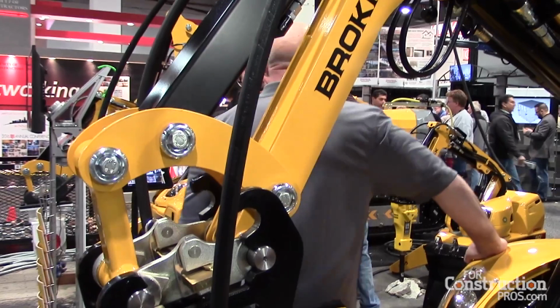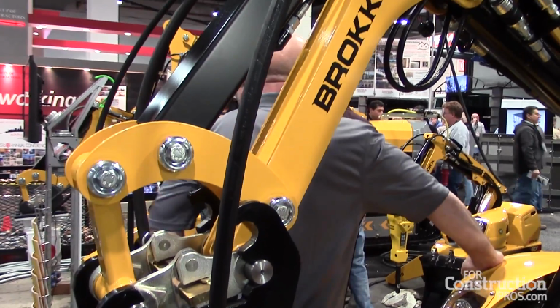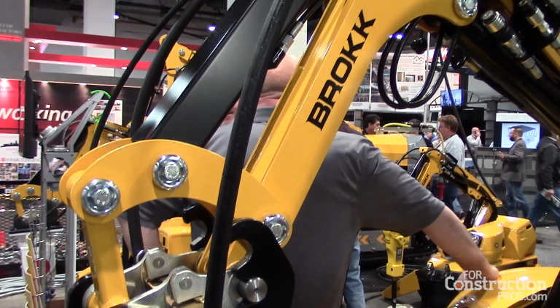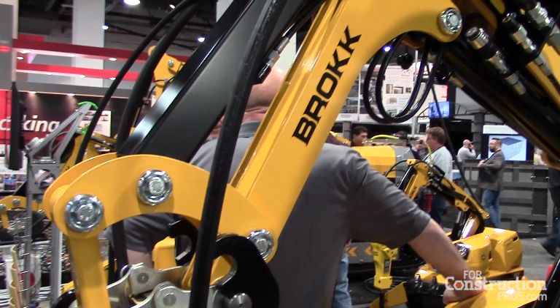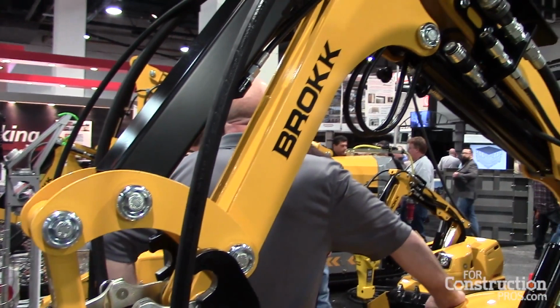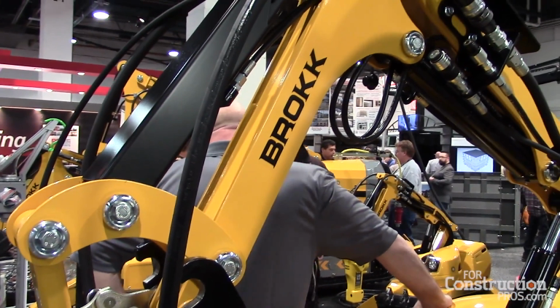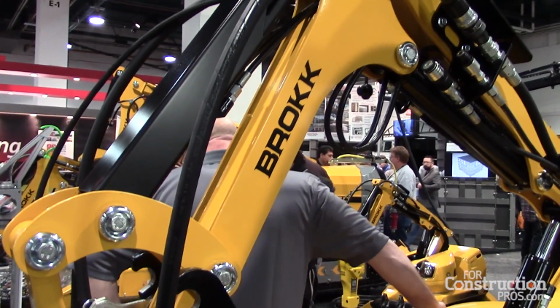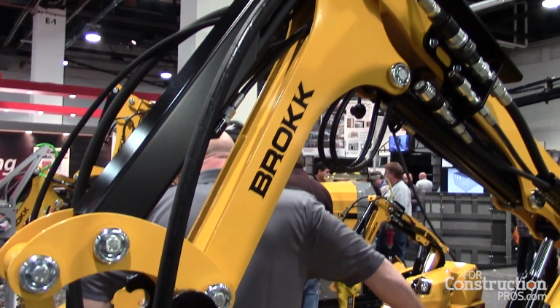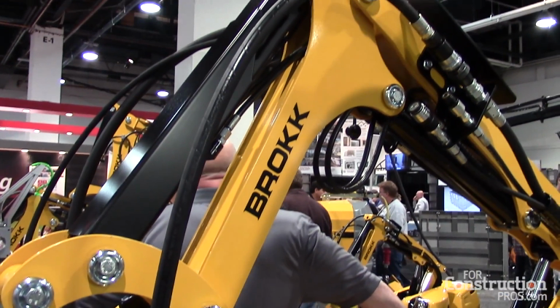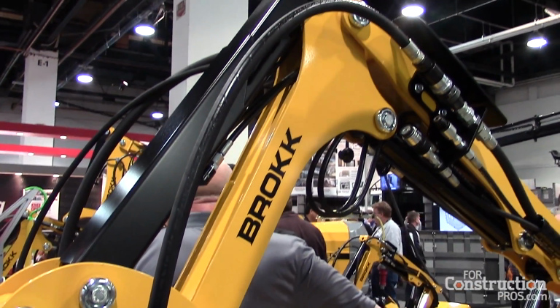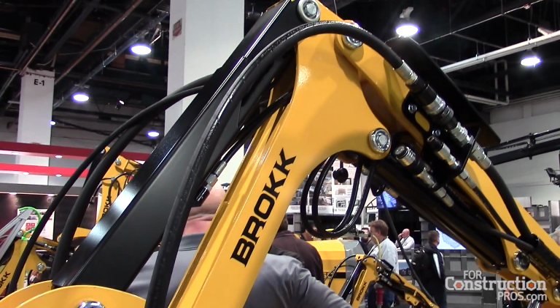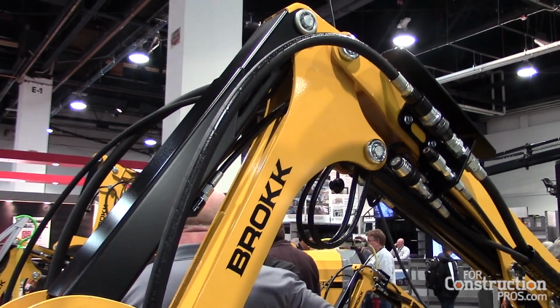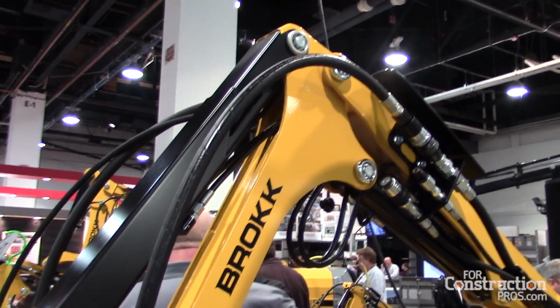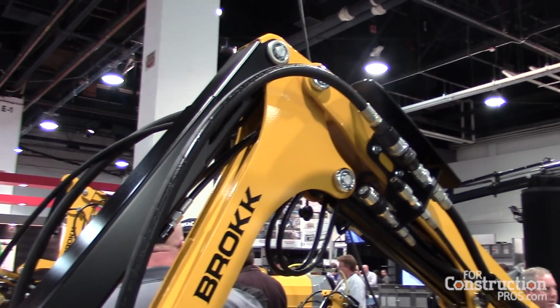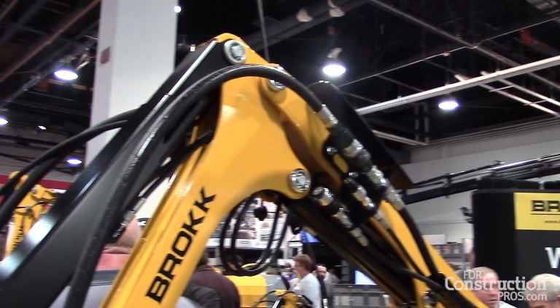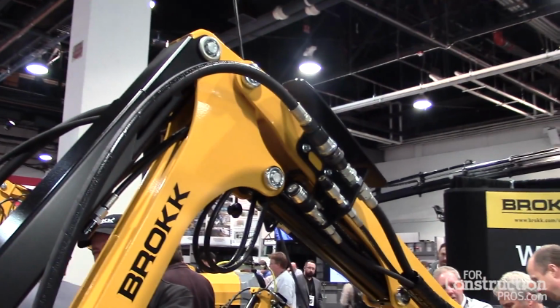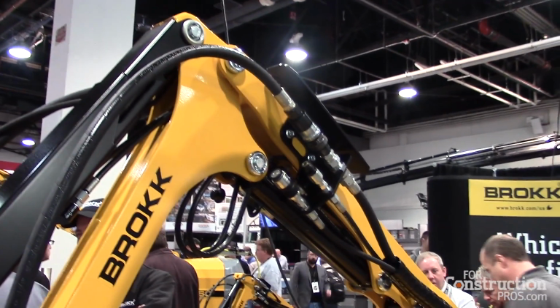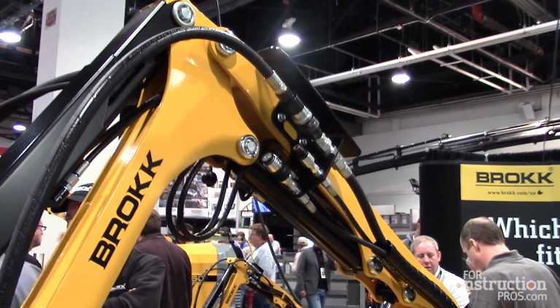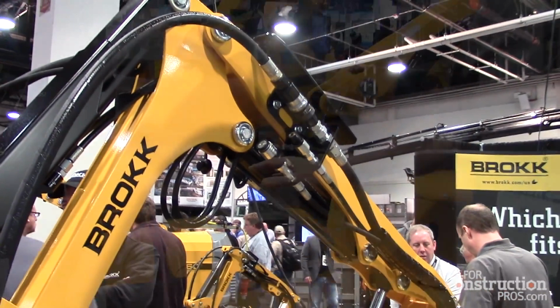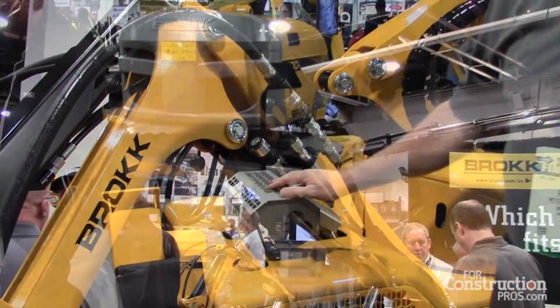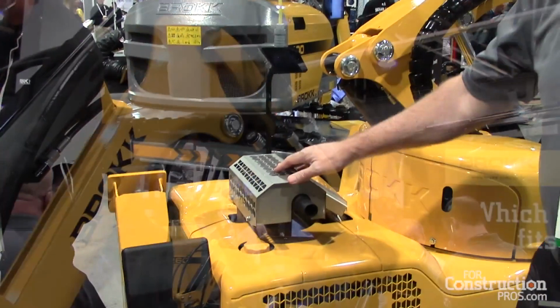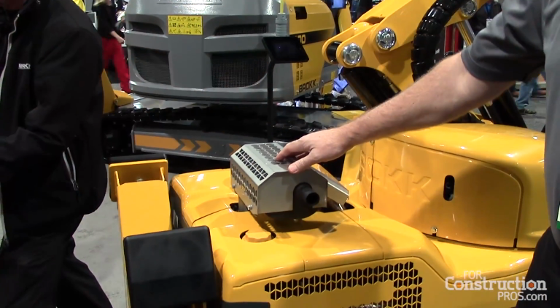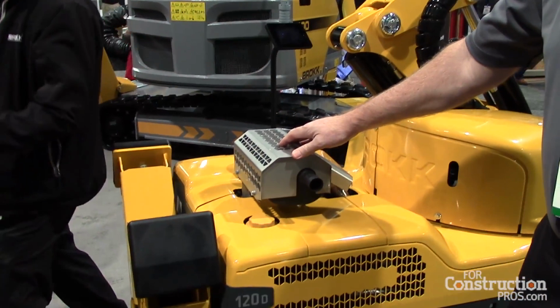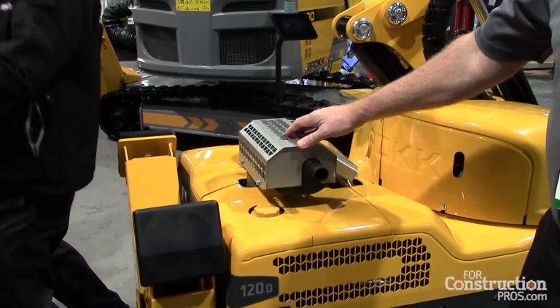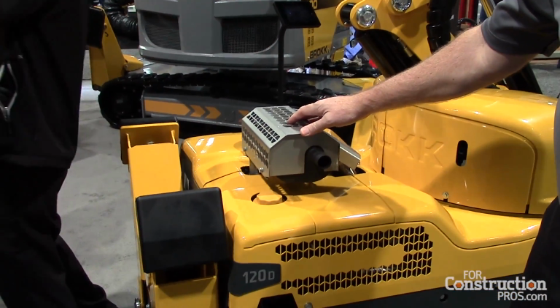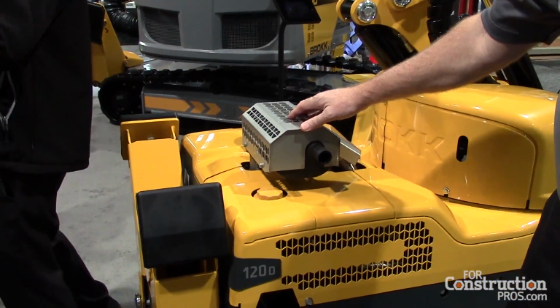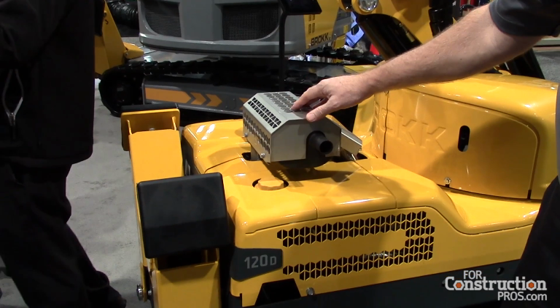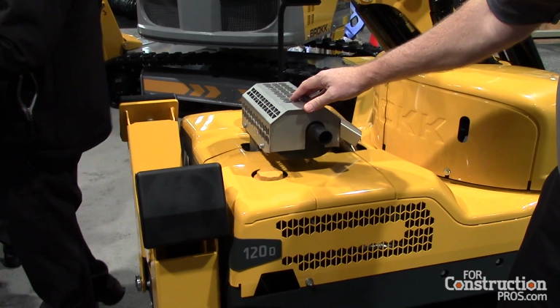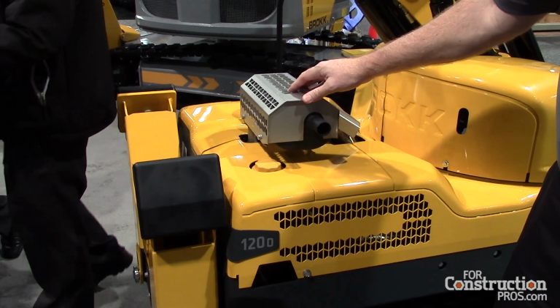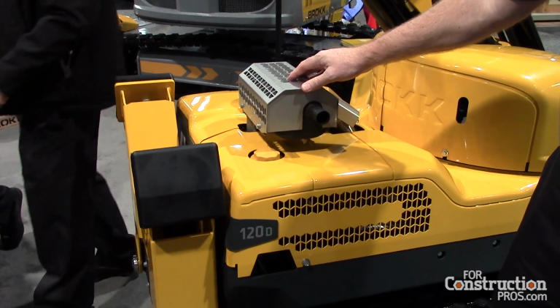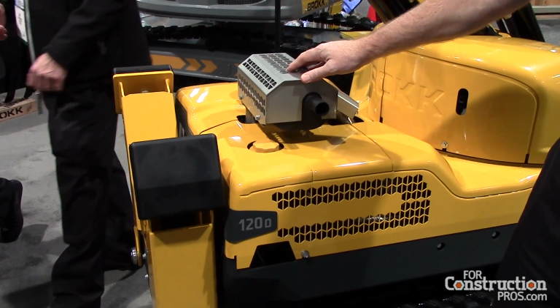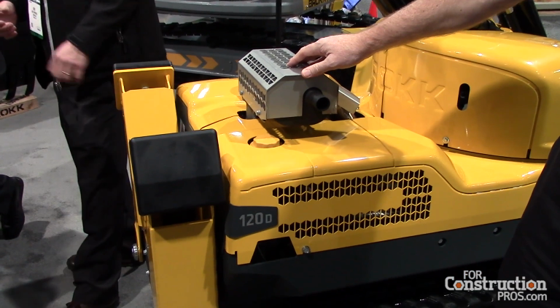Generally speaking, Brock machines are electric-powered, but this one is a diesel-powered unit. We put a Kubota three-cylinder water-cooled Tier IV engine inside.